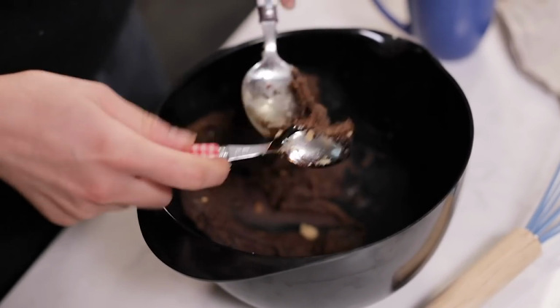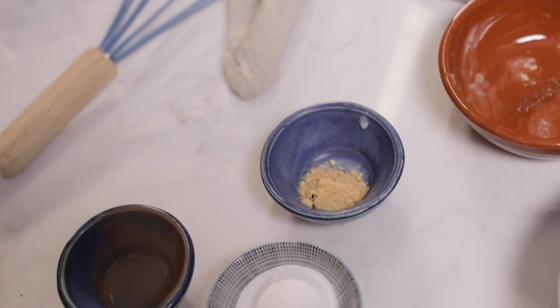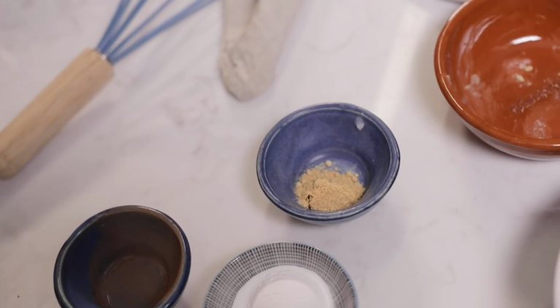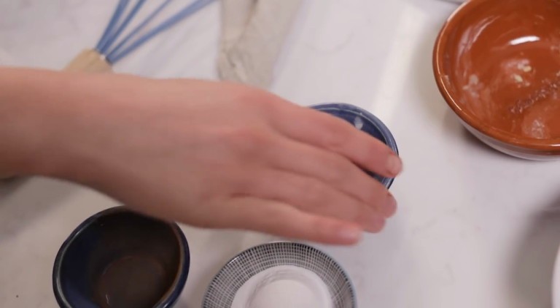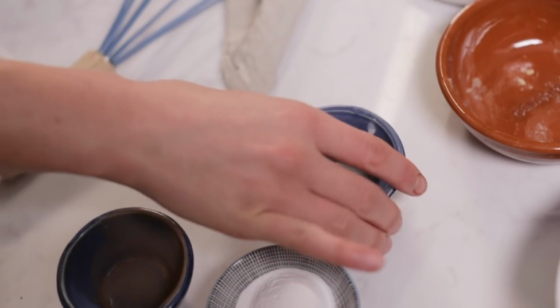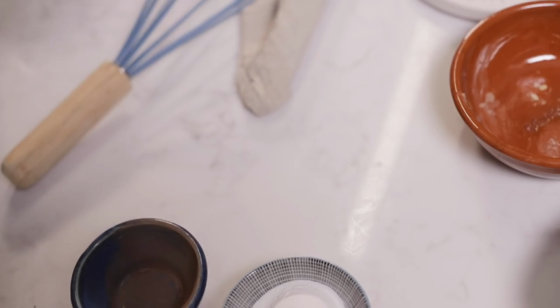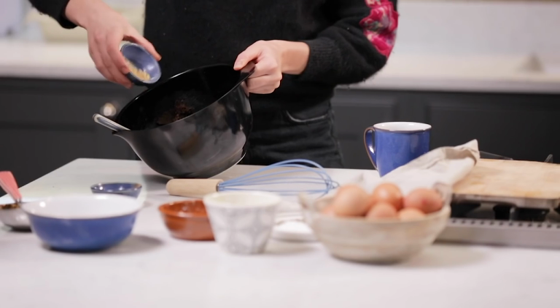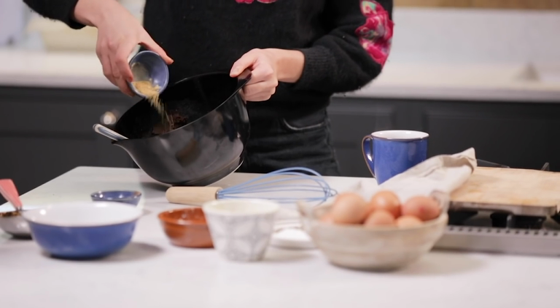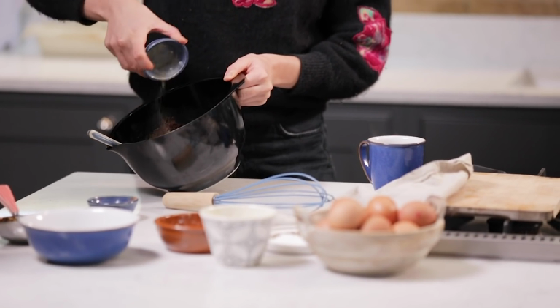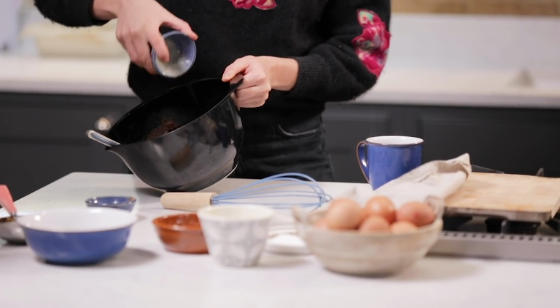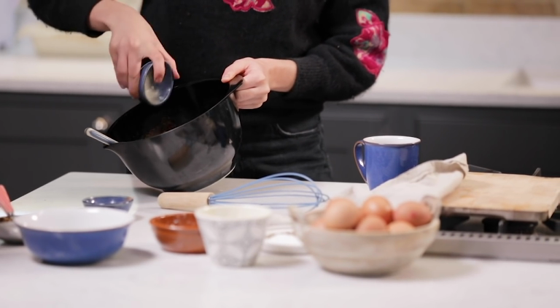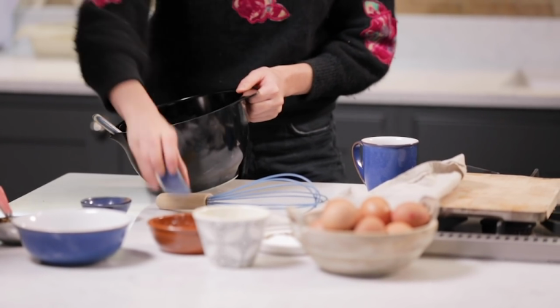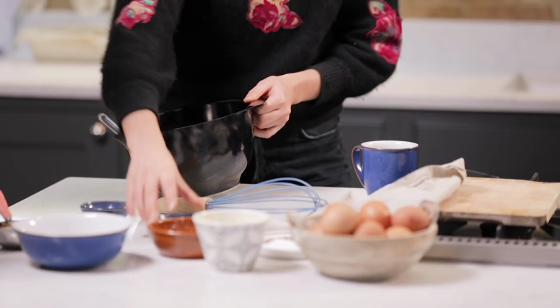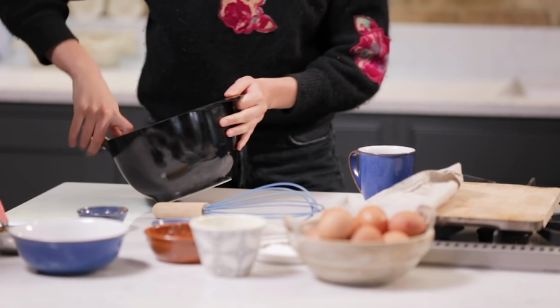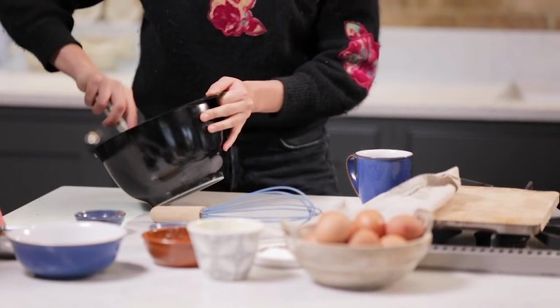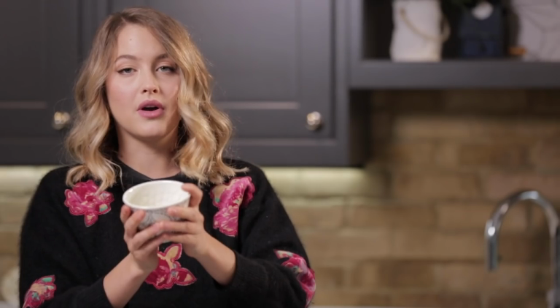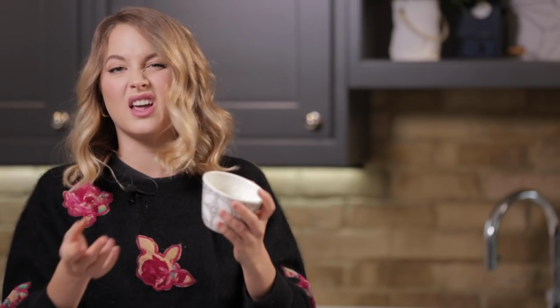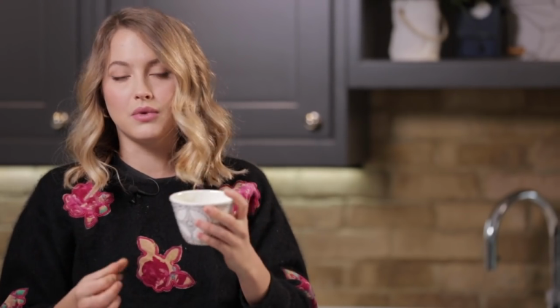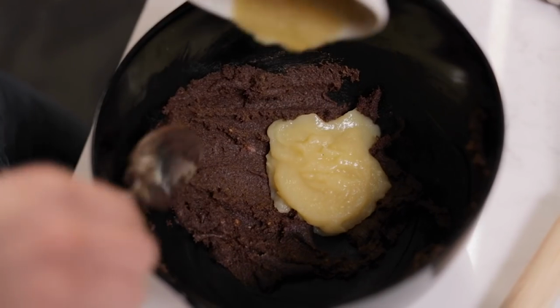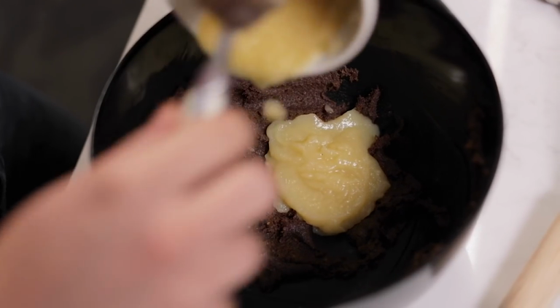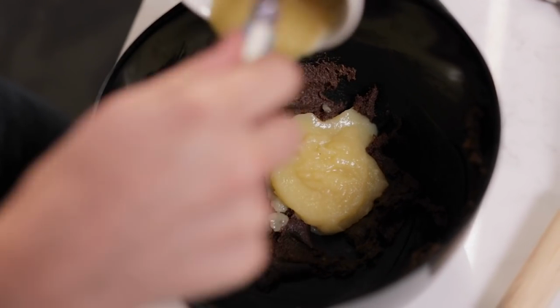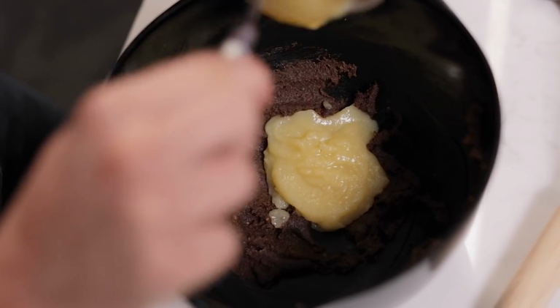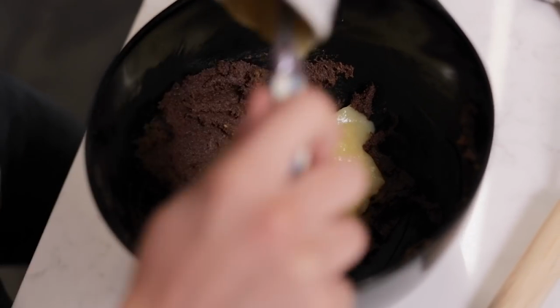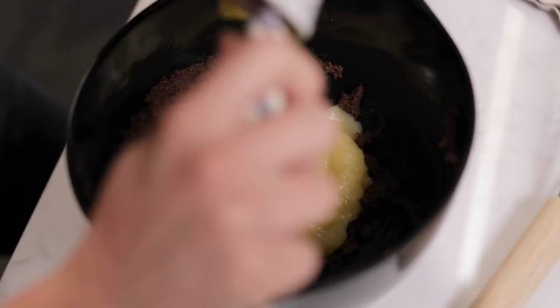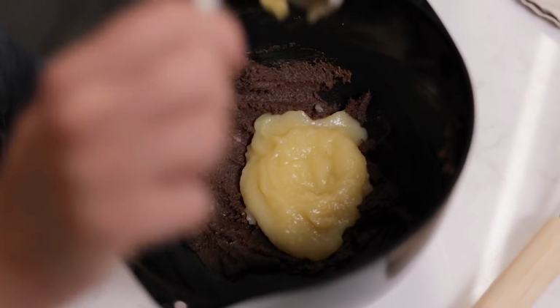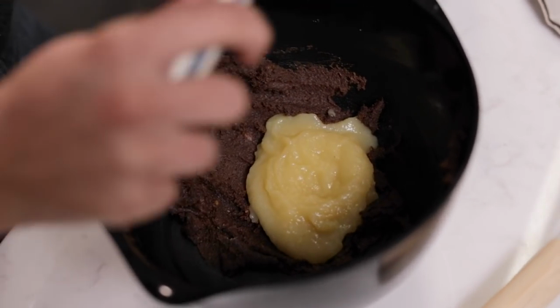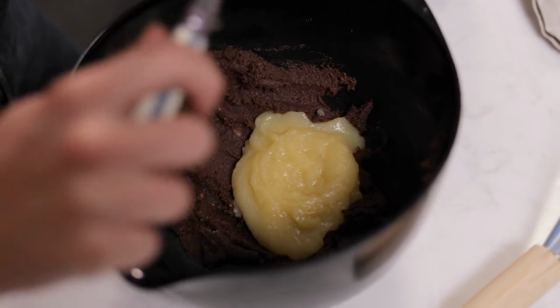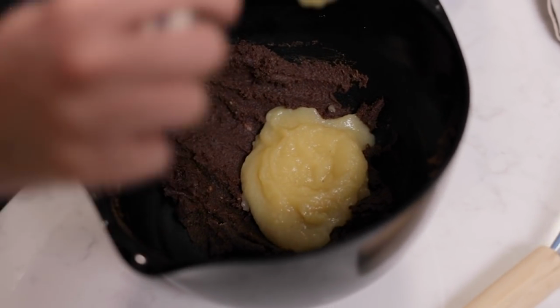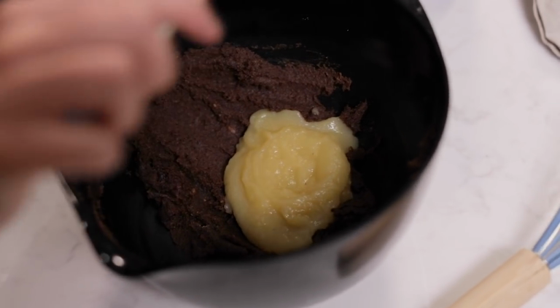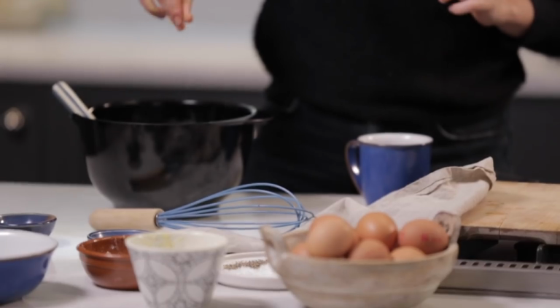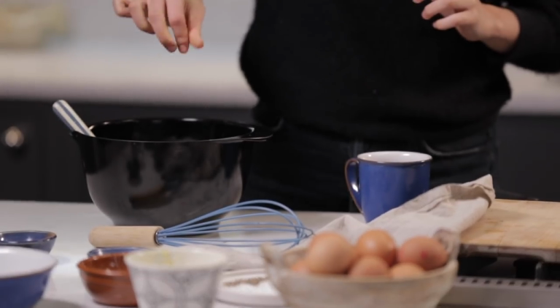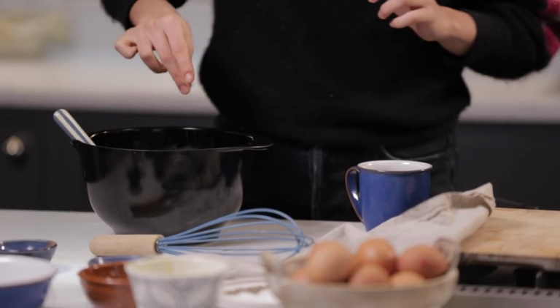I've just added the allspice and now I'm going to add the ginger. This is an unsweetened smooth apple purée — you can get it in most supermarkets. This is also going to keep the cake really nice and moist. And then salt to season.